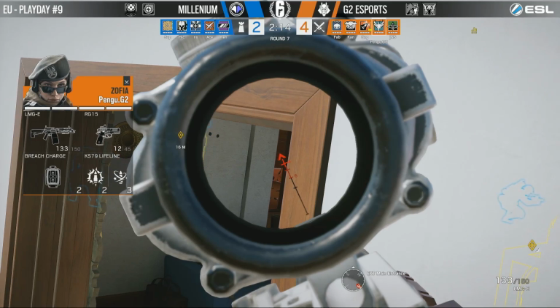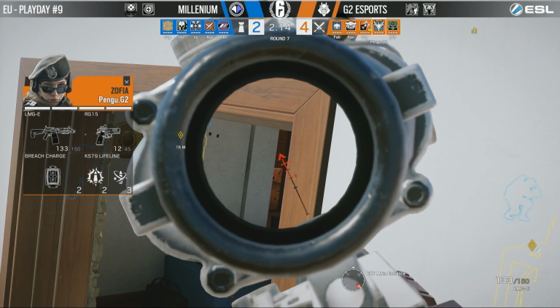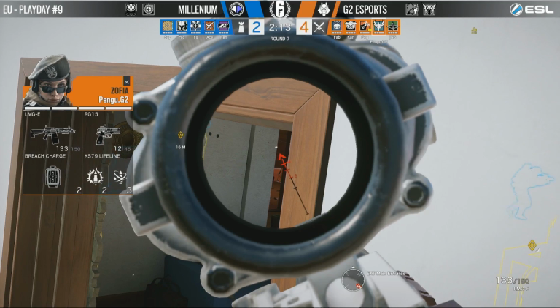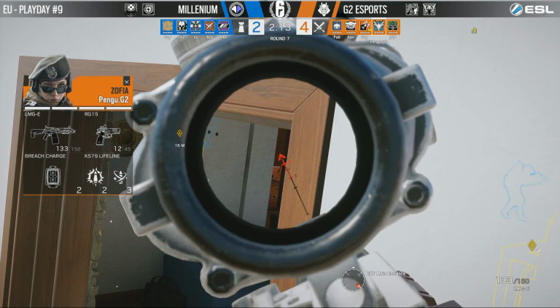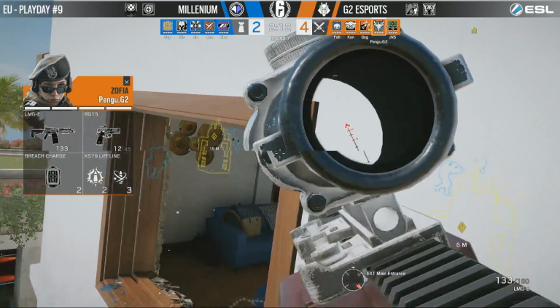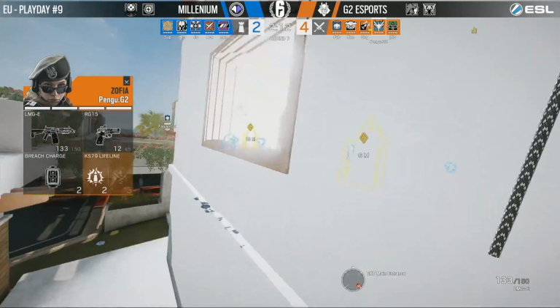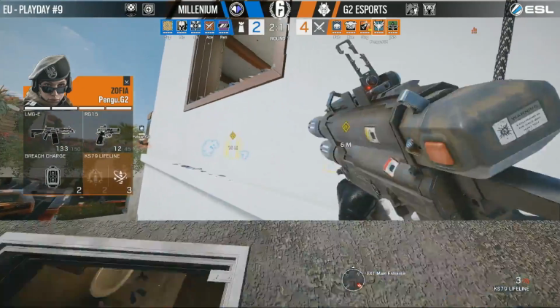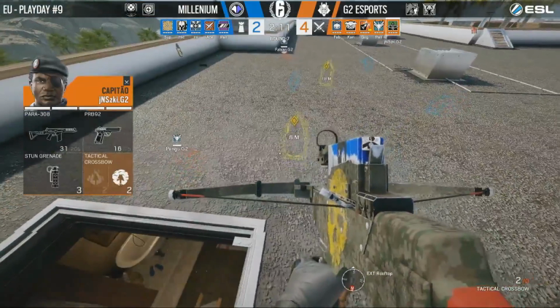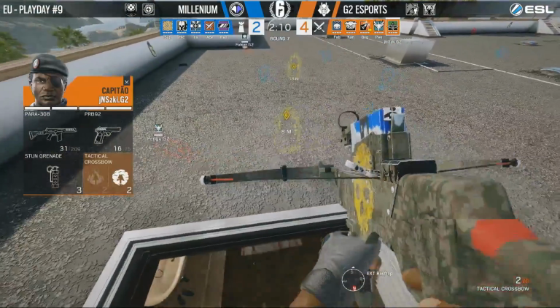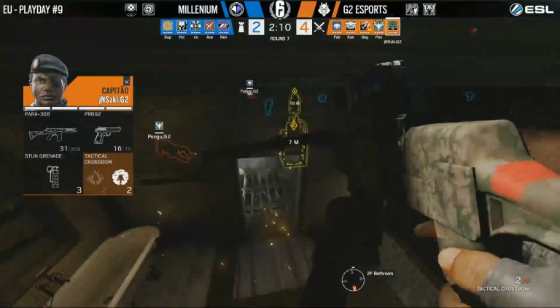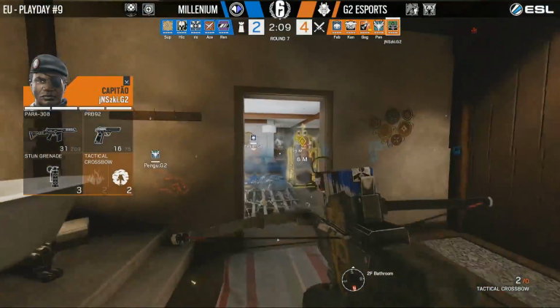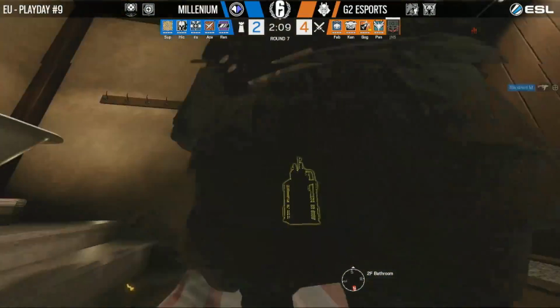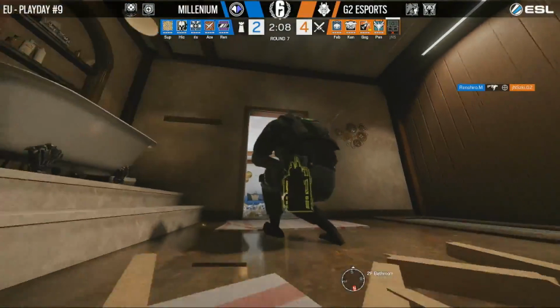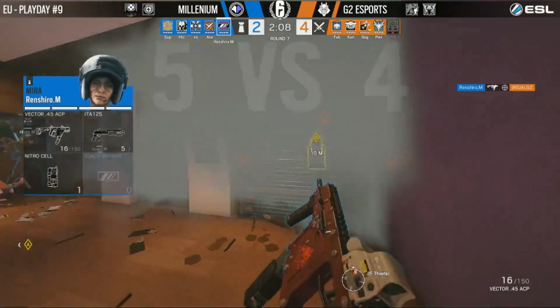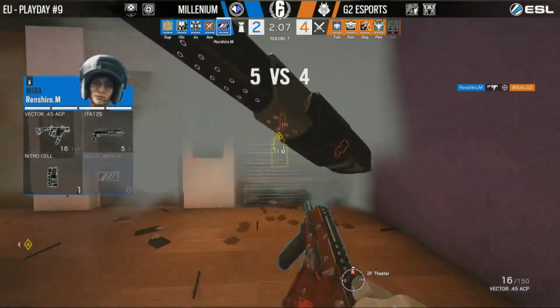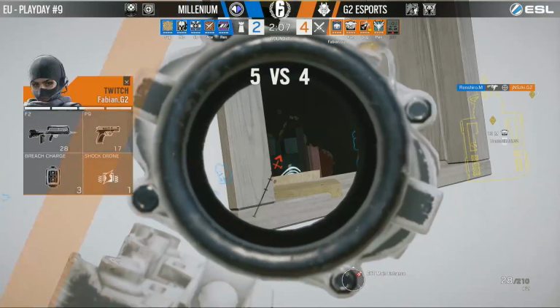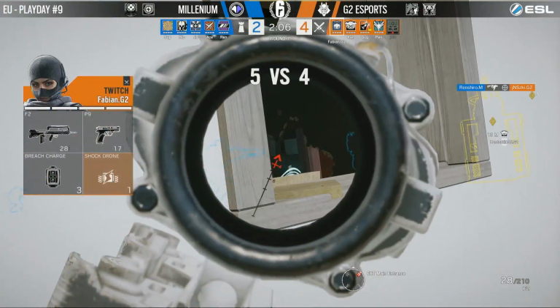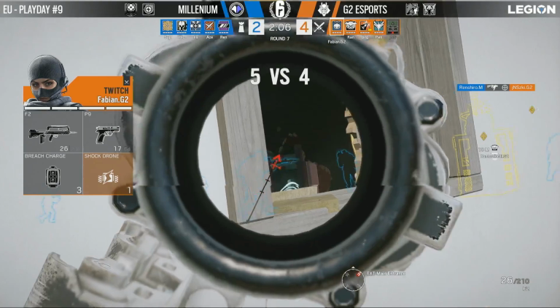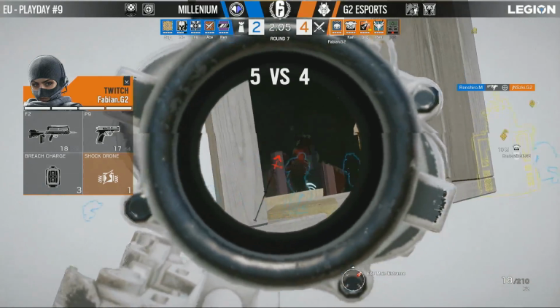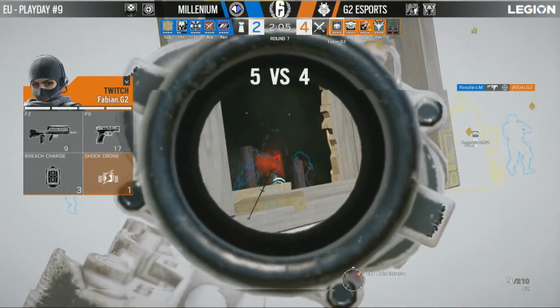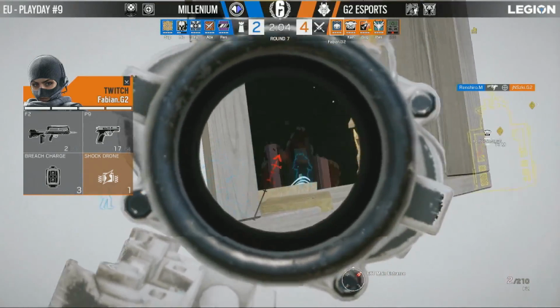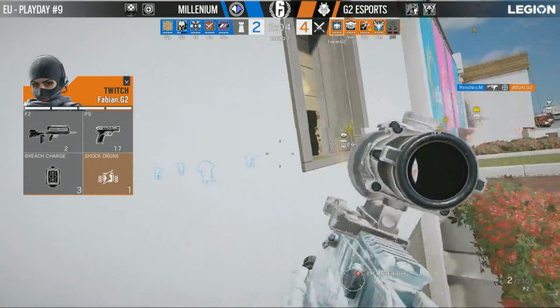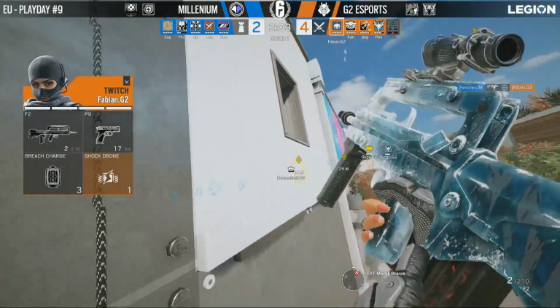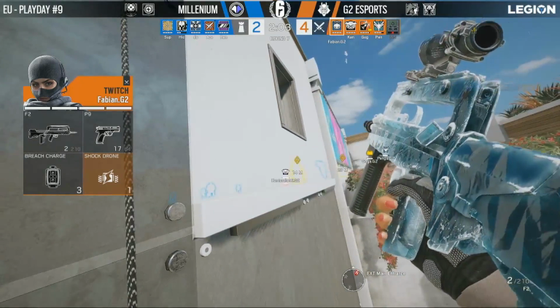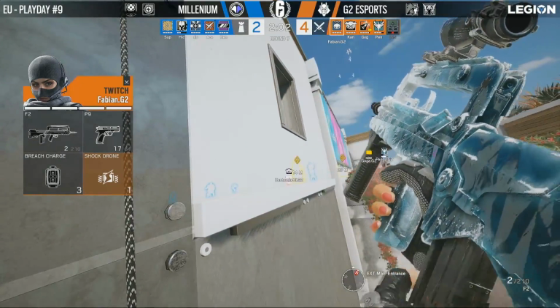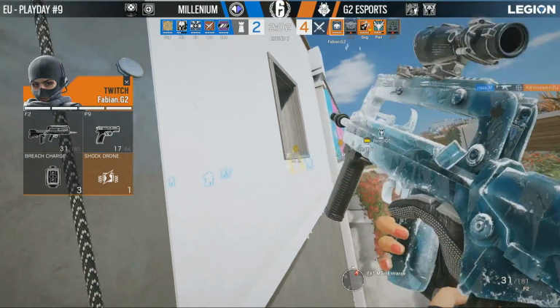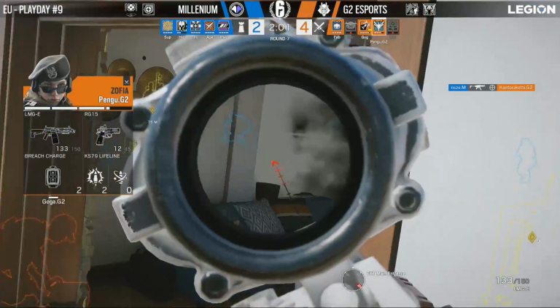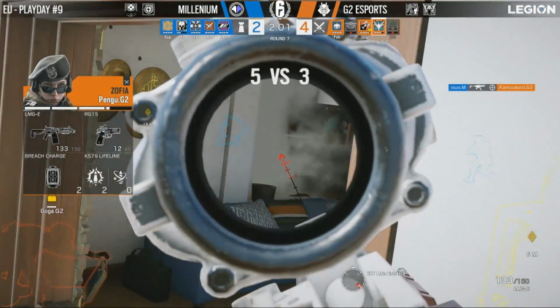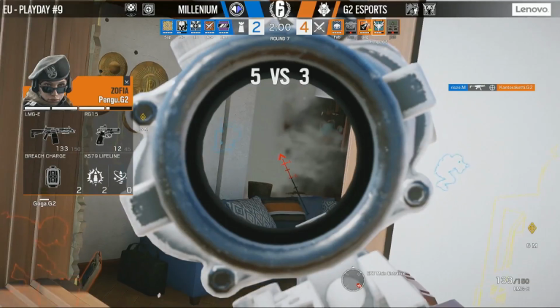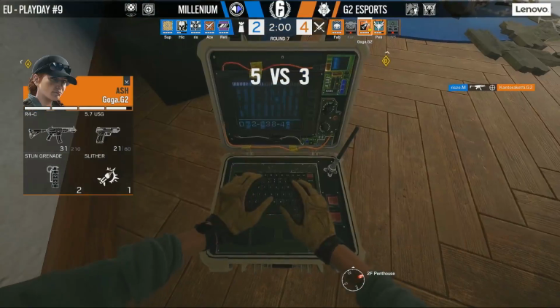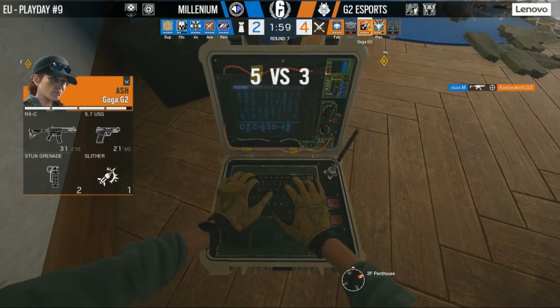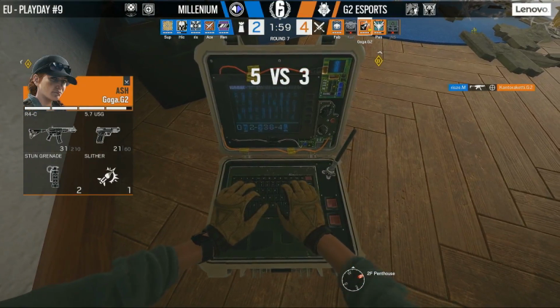Overall, Fabian's play during the prep phase alone may have really shifted this in G2's favor. Winchiro lands an excellent shot onto Giannis as he drops, attempting to cut off visual for his teammates so a plant can happen.